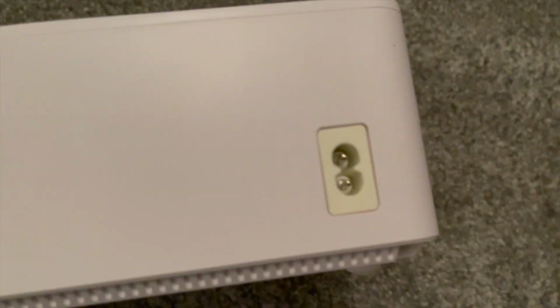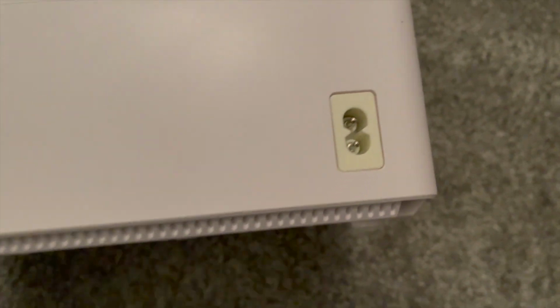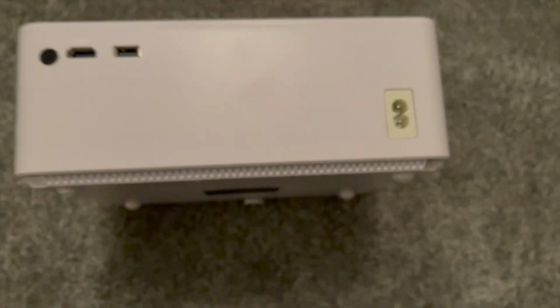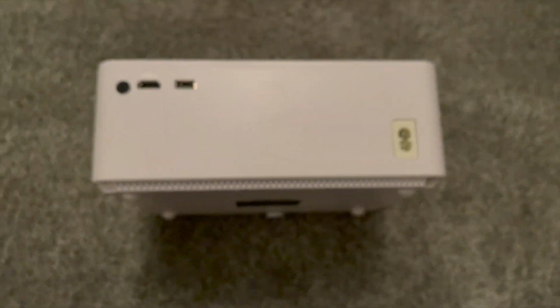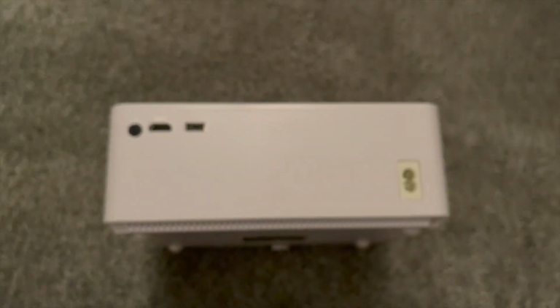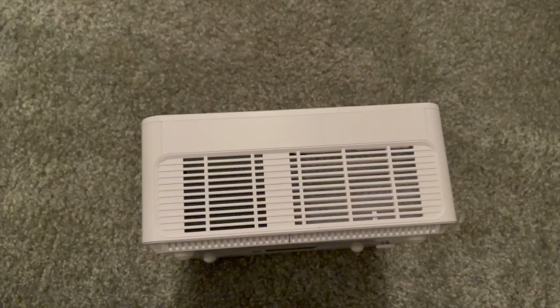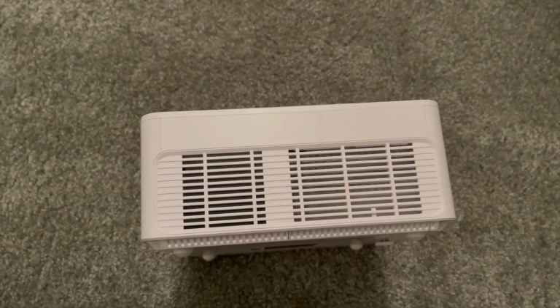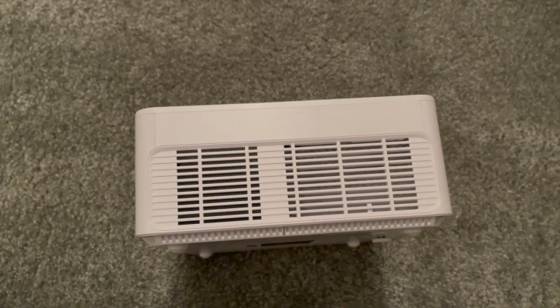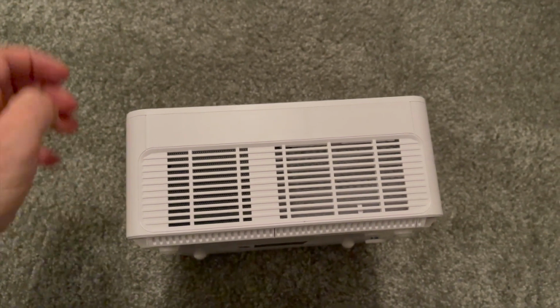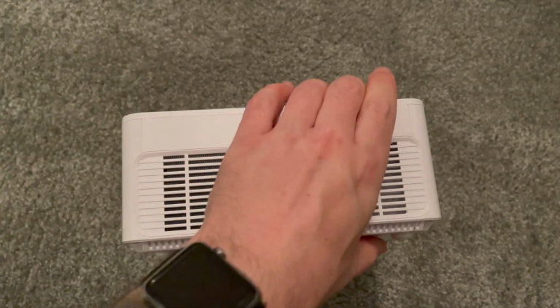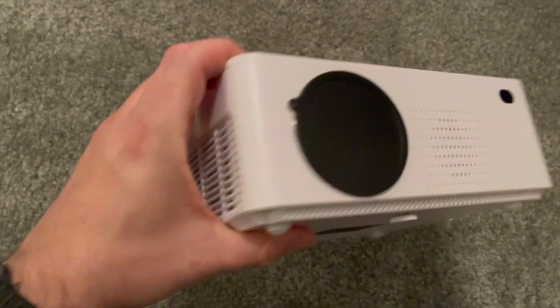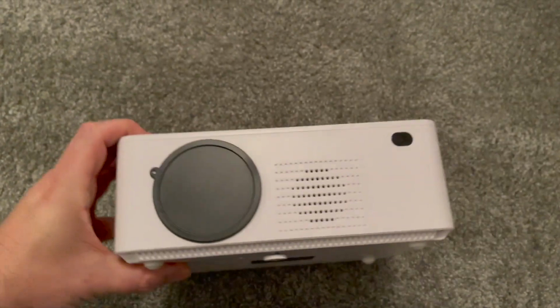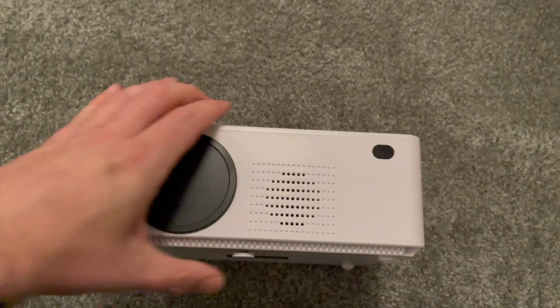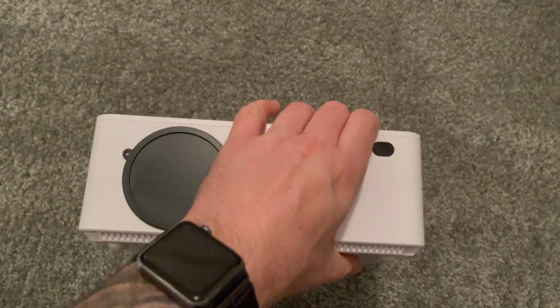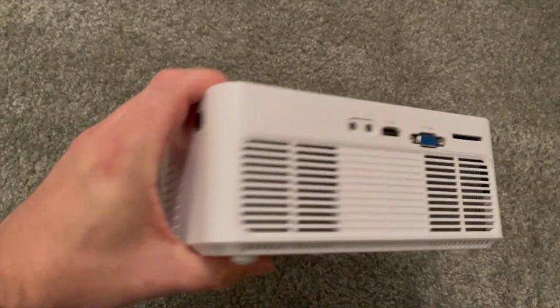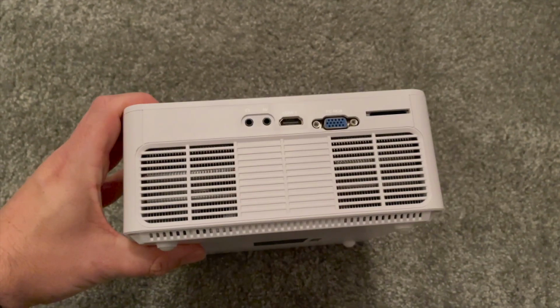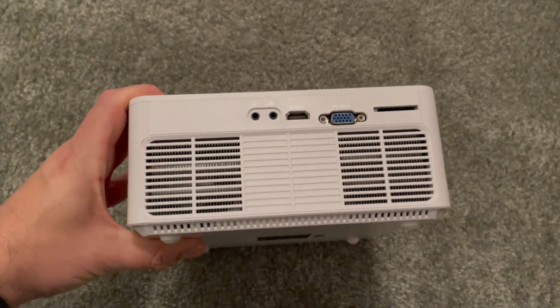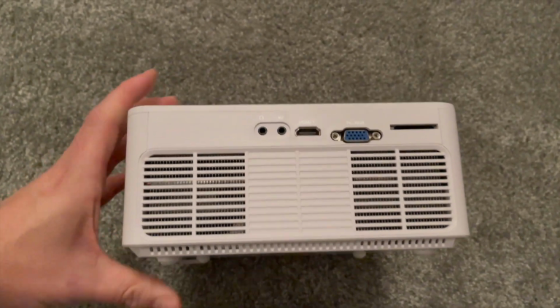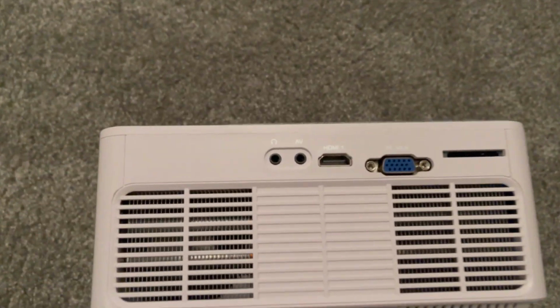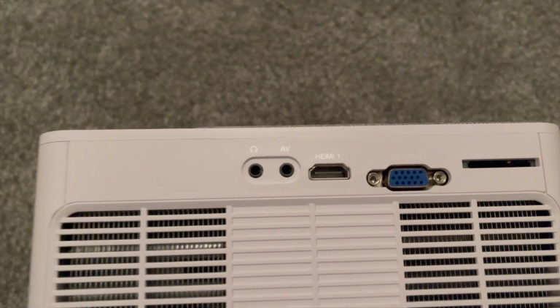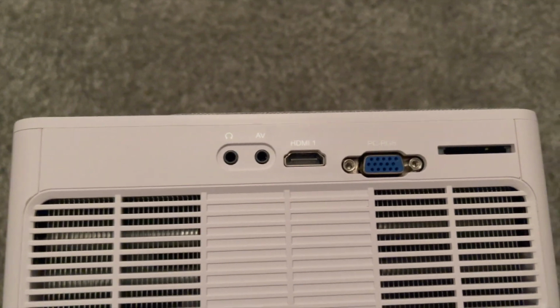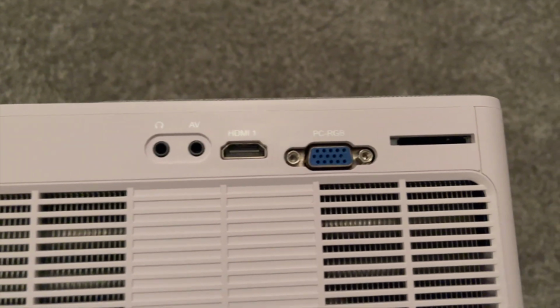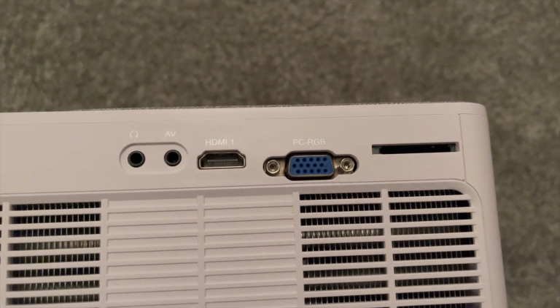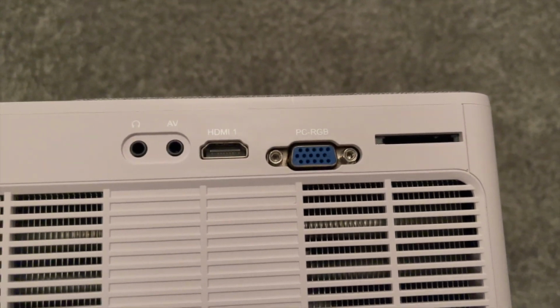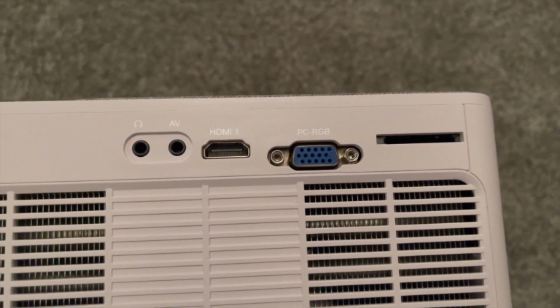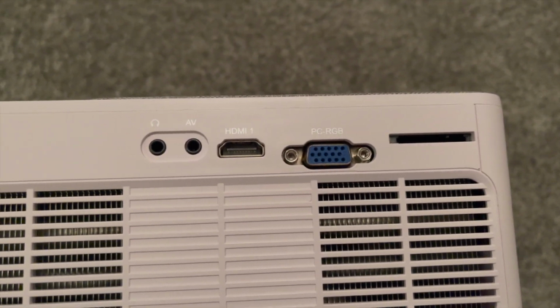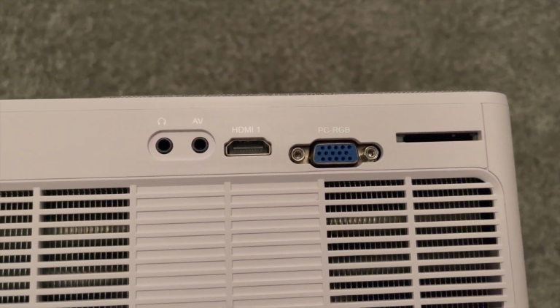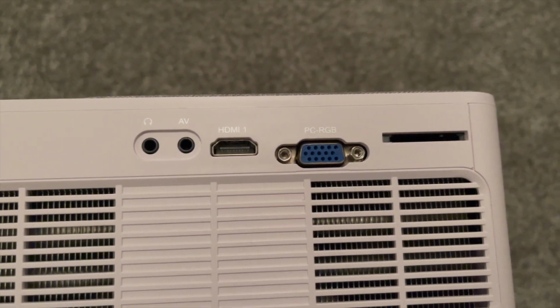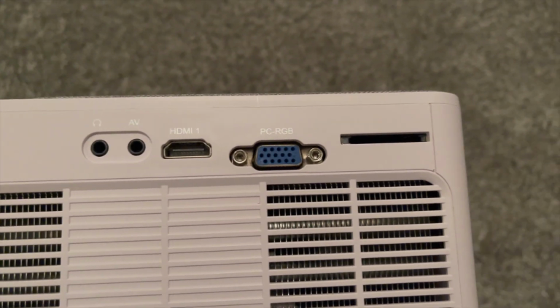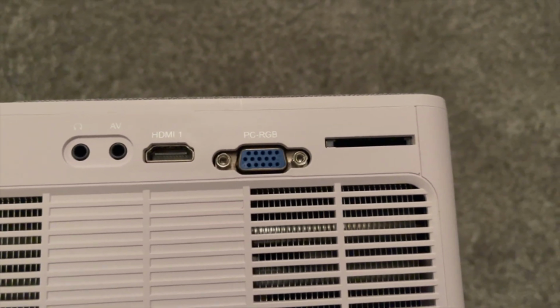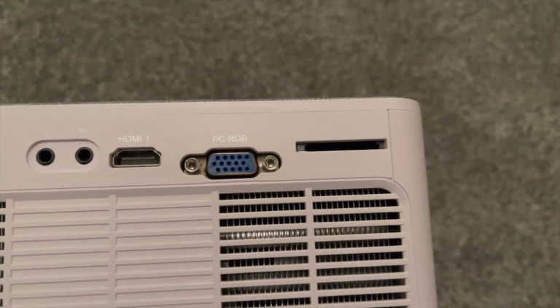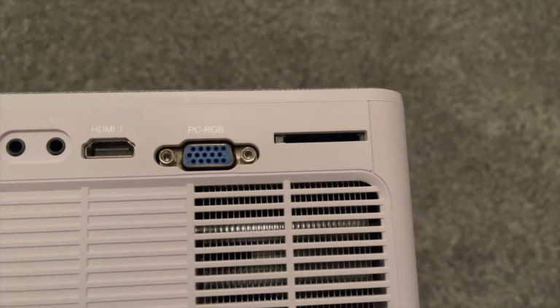It's also where you plug it in. One of the fans is on the side, the main lens is on the front, and on the other side you've got a headphone port, an AV port, another HDMI input, an RCA input and a memory card slot.